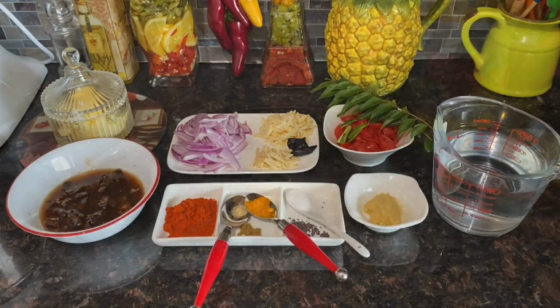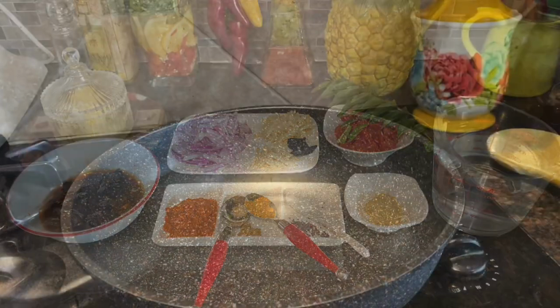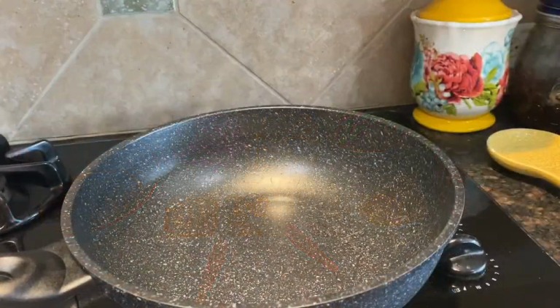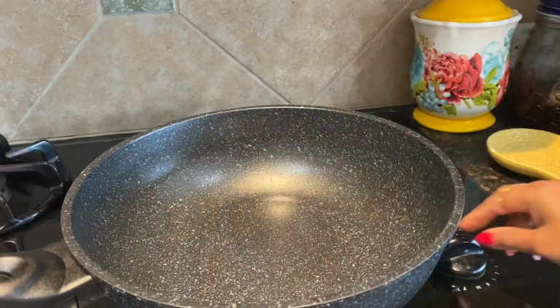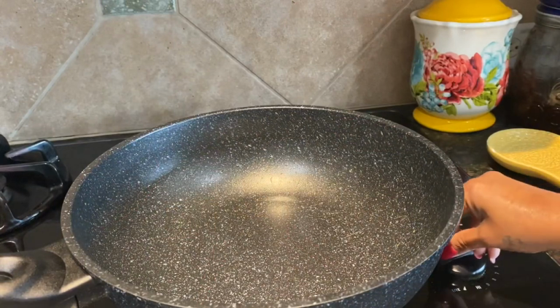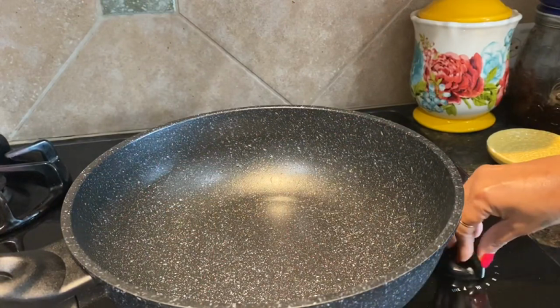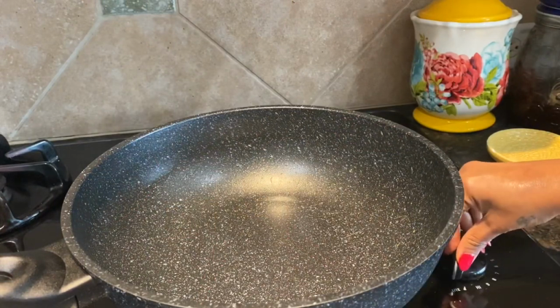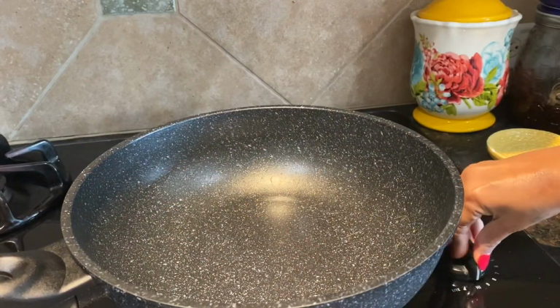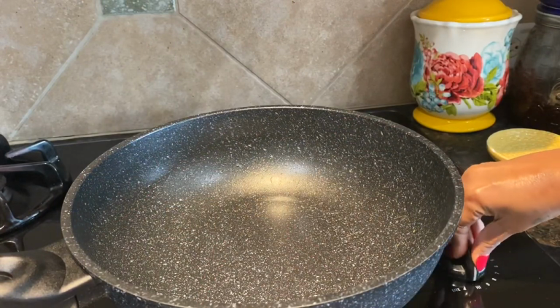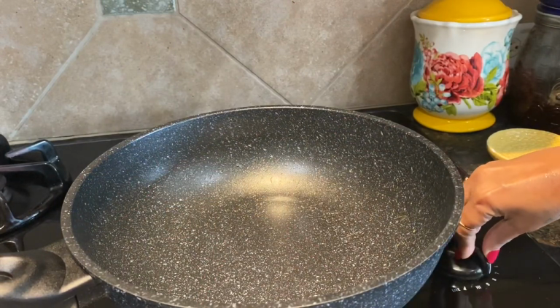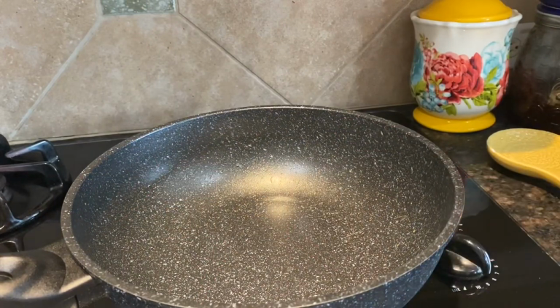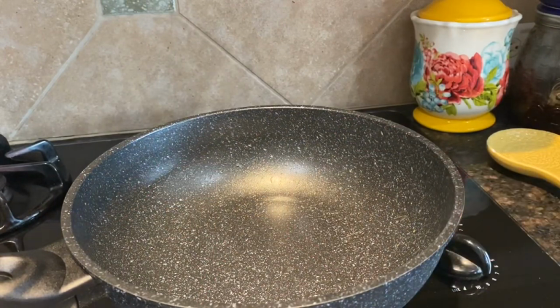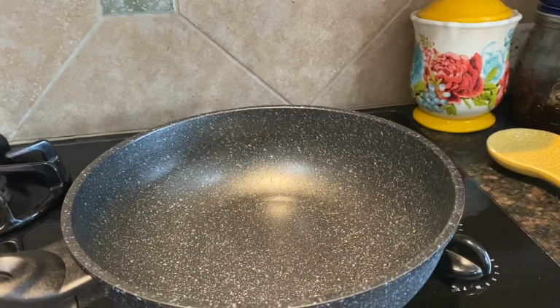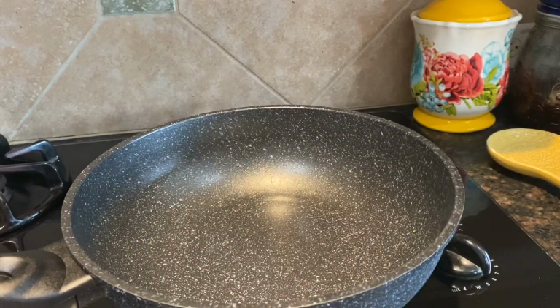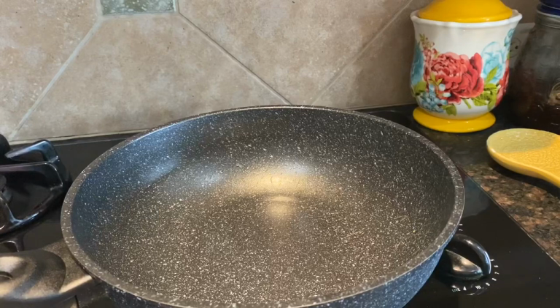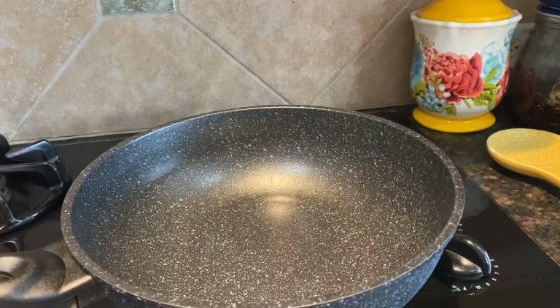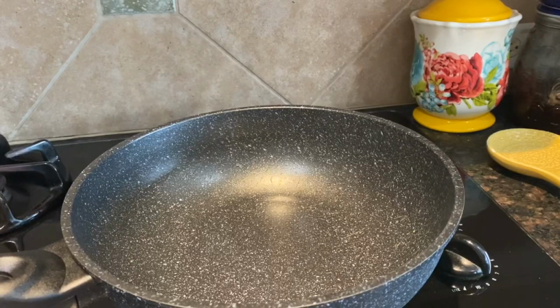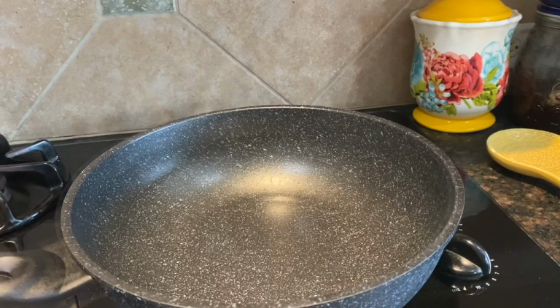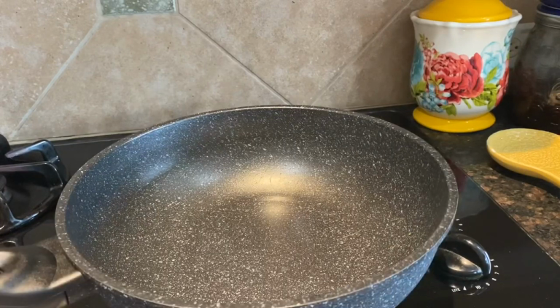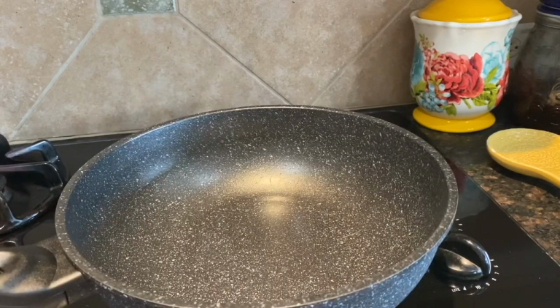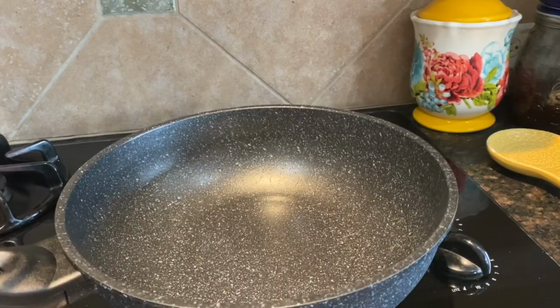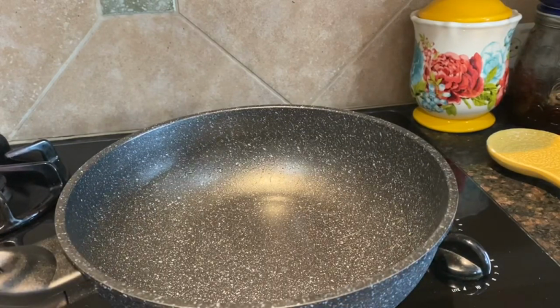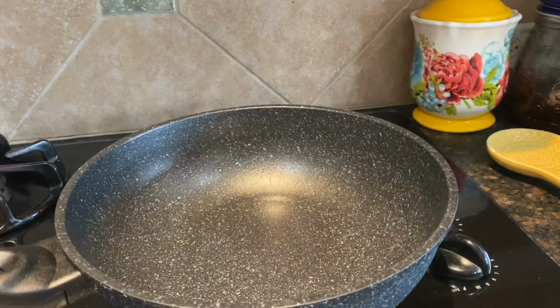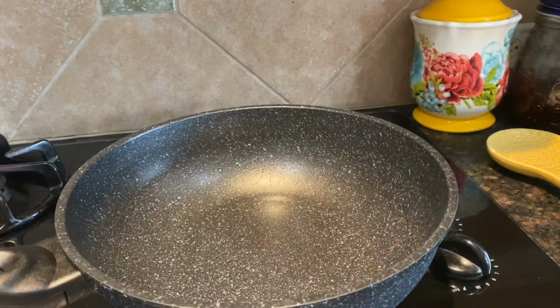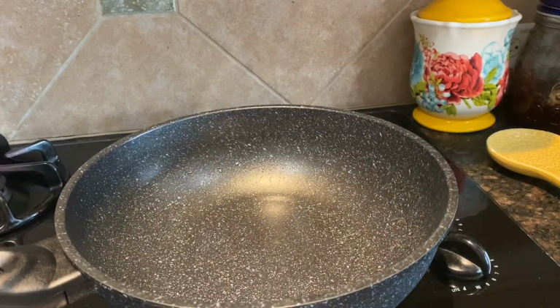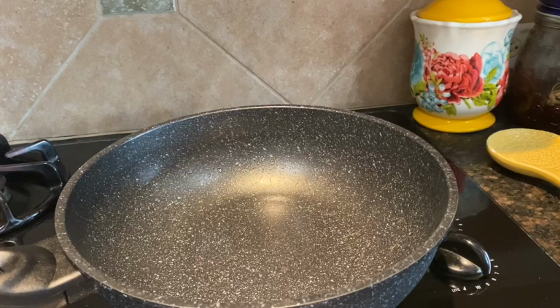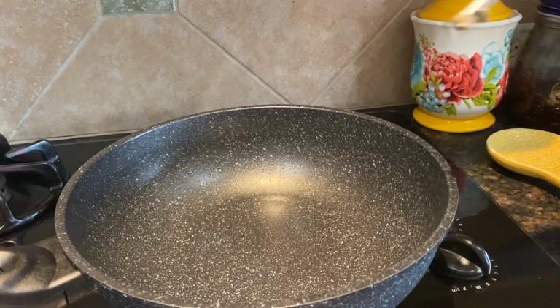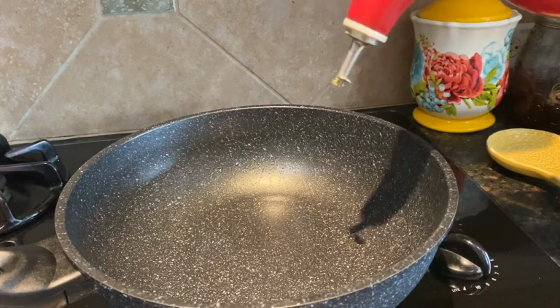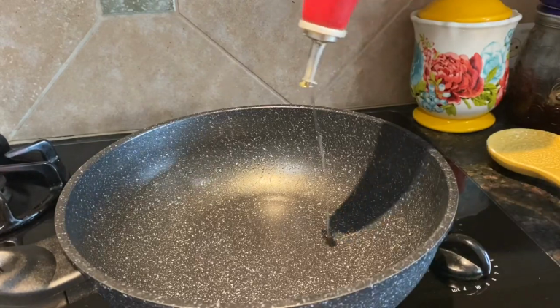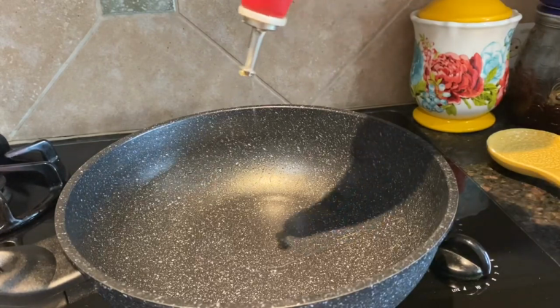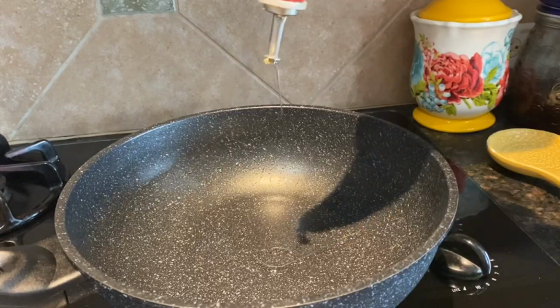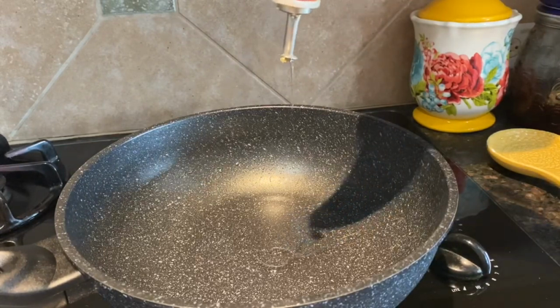First I'm going to switch on the heat and let the pan heat for a while. When it's nice and hot I will add vegetable oil.